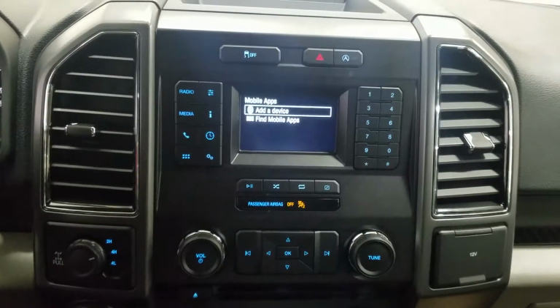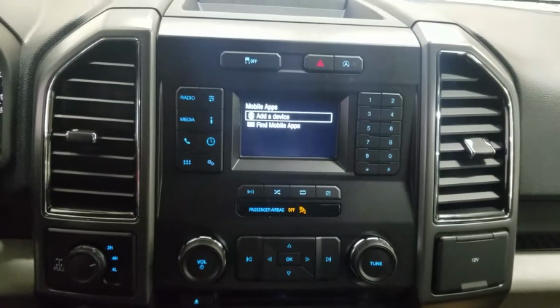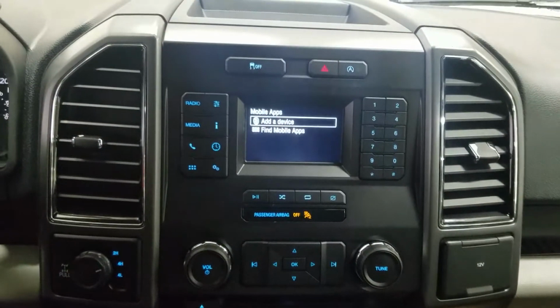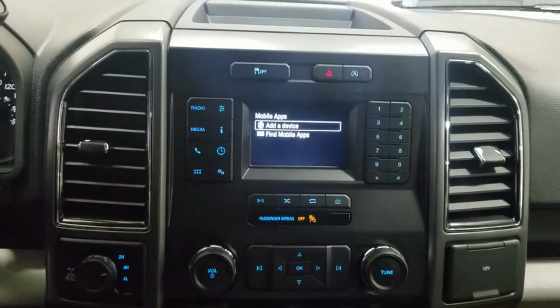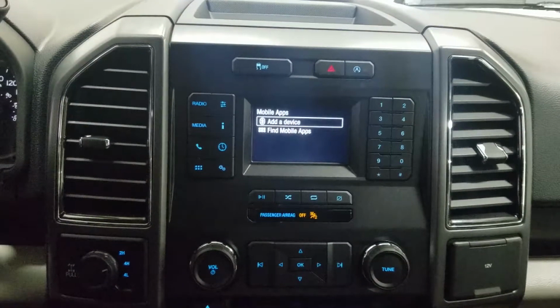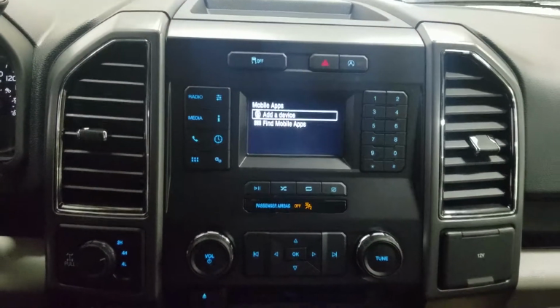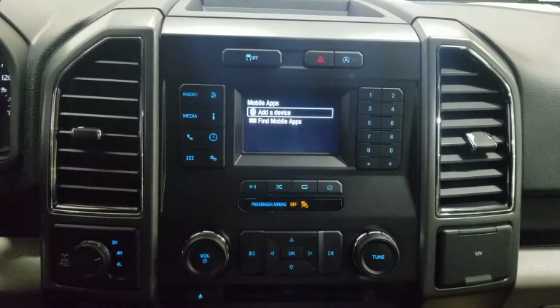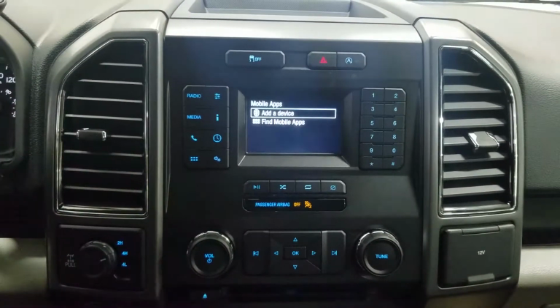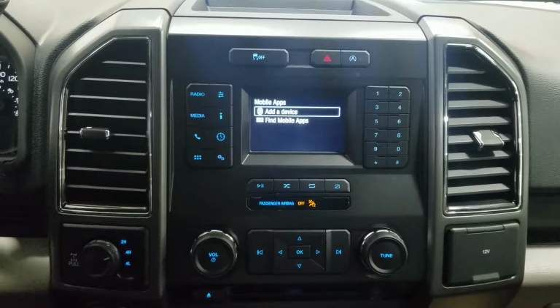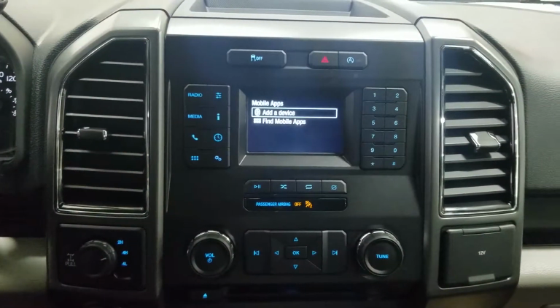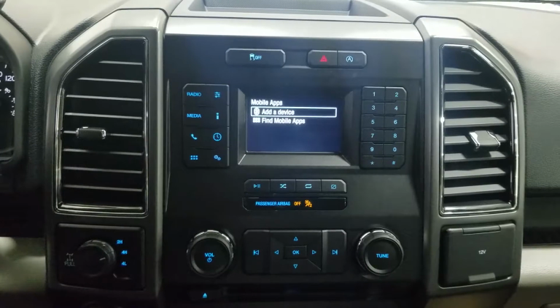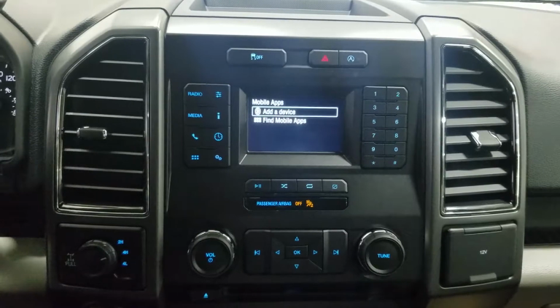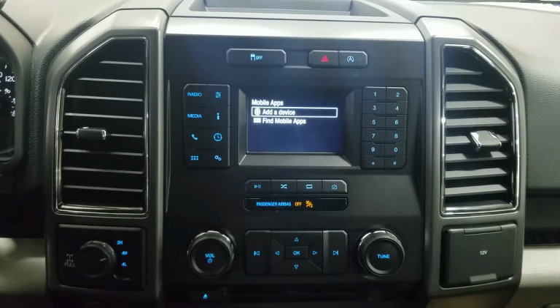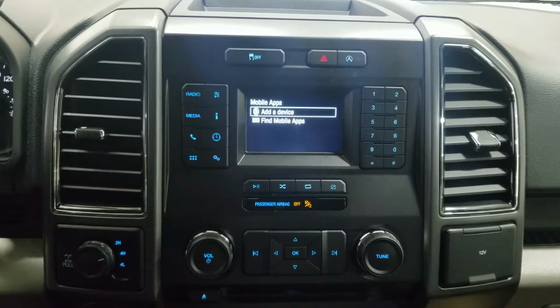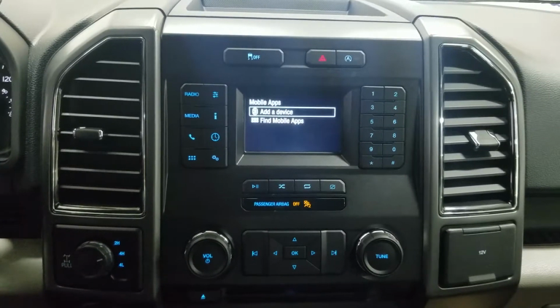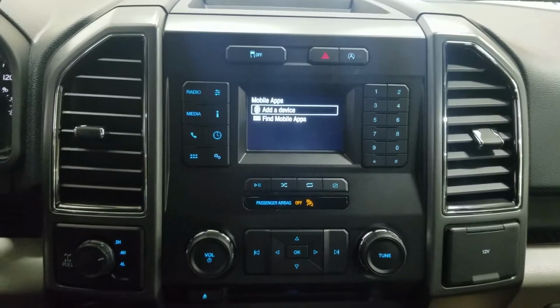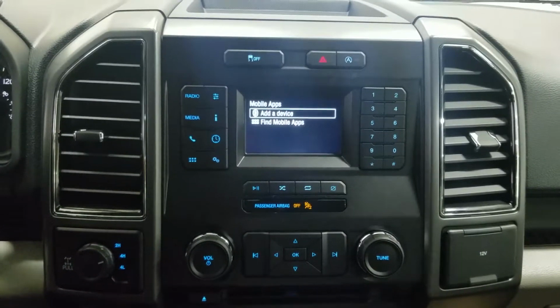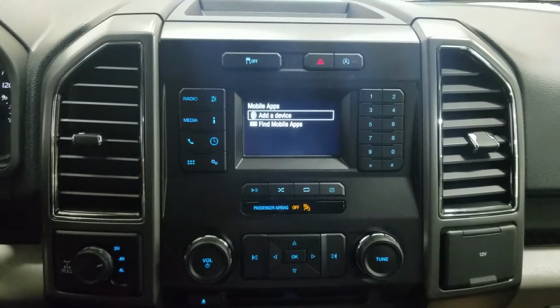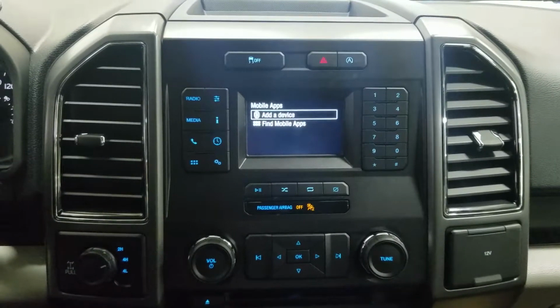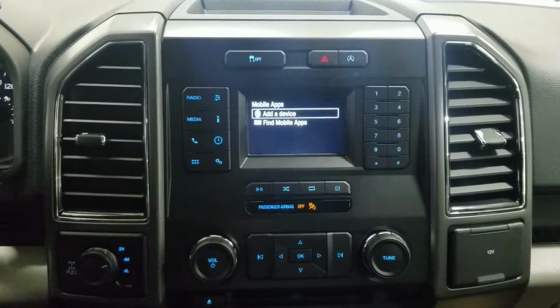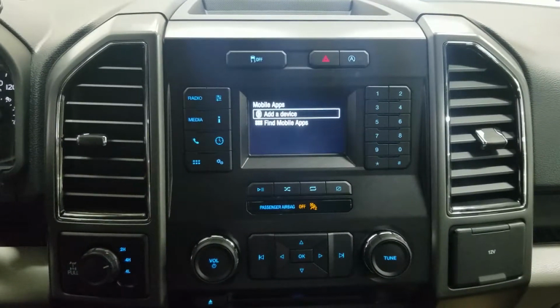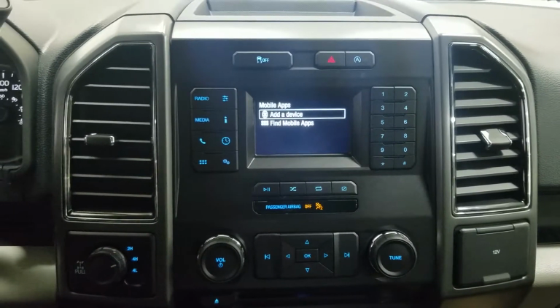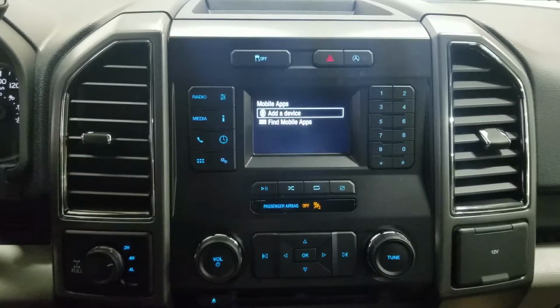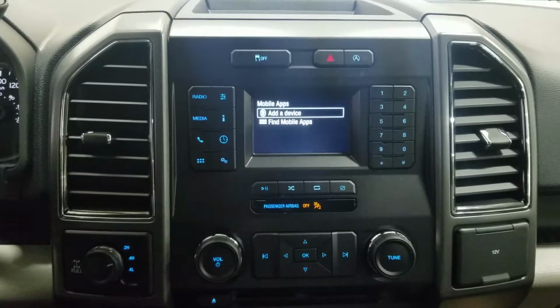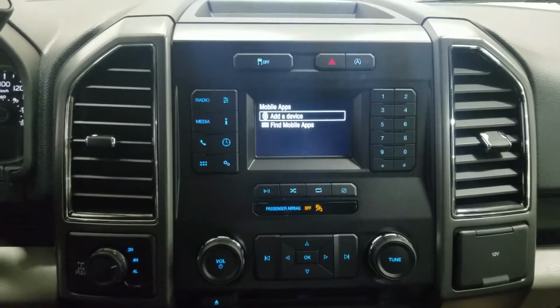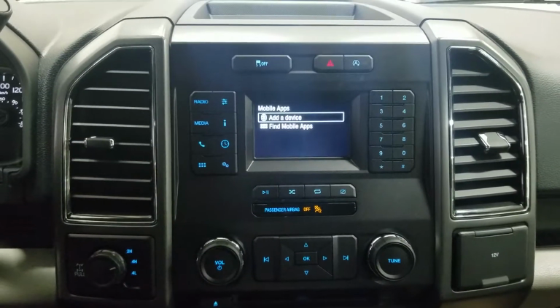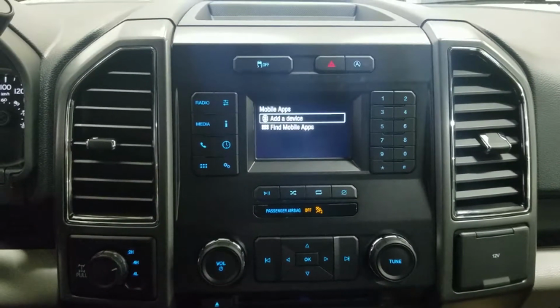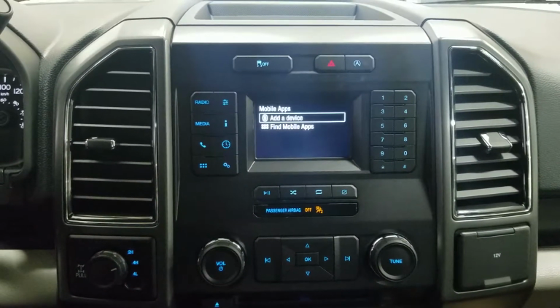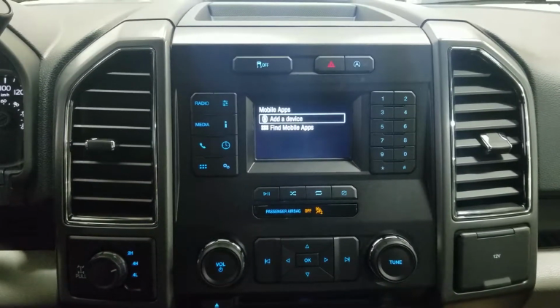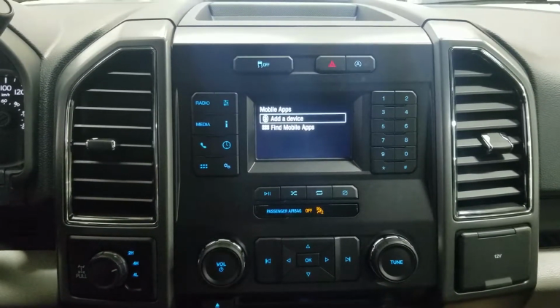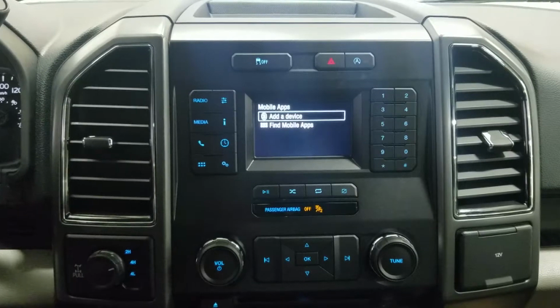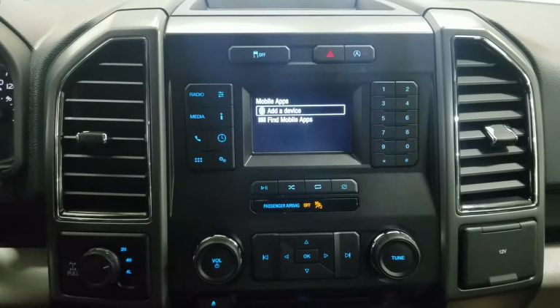Looking ahead, we have our LCD display screen which allows for visual of our reverse camera as well as outside temperature, date, and time.